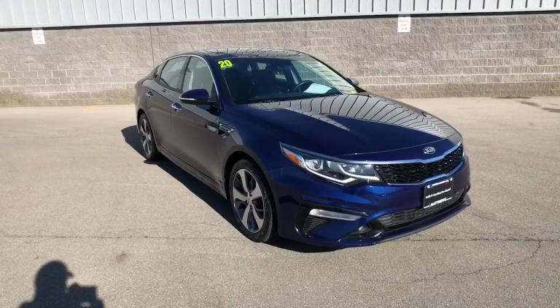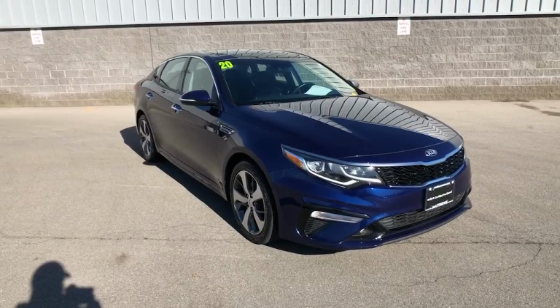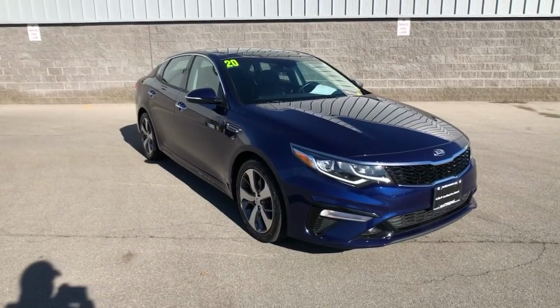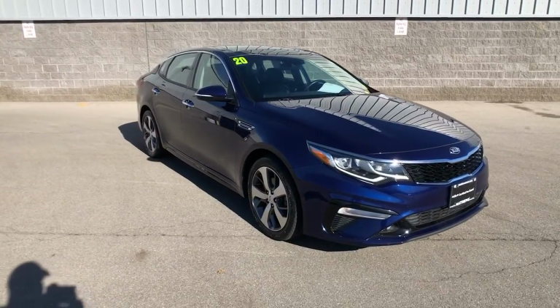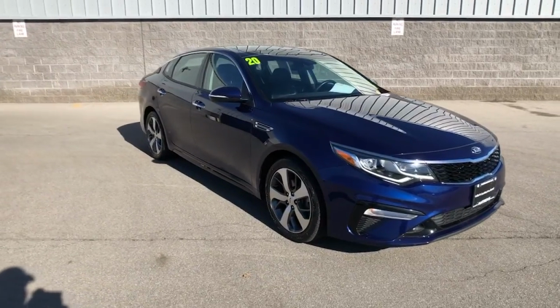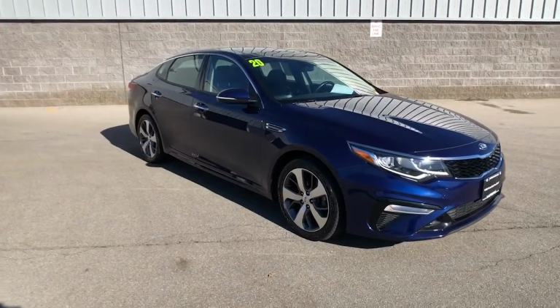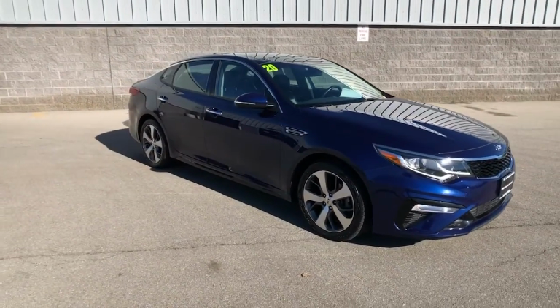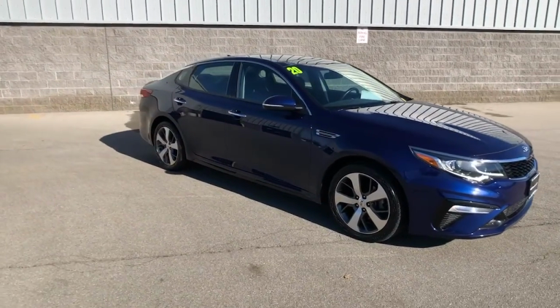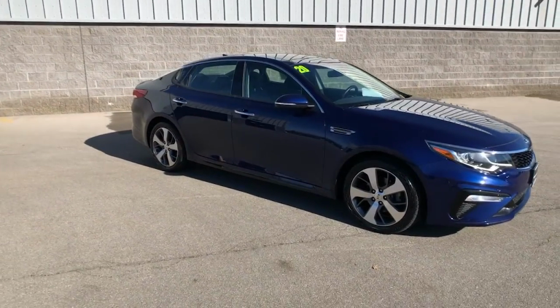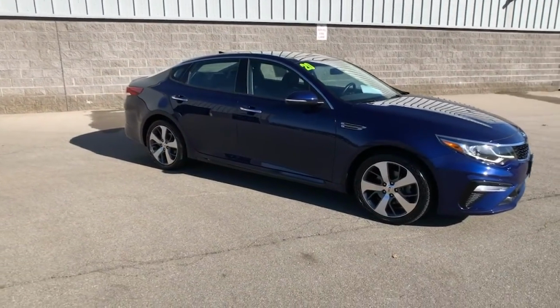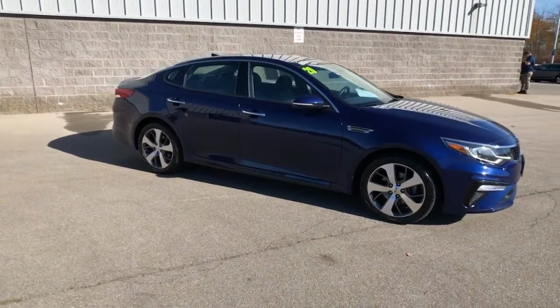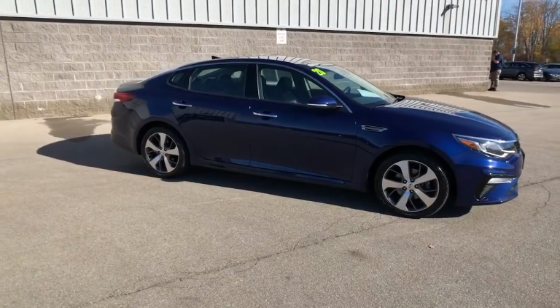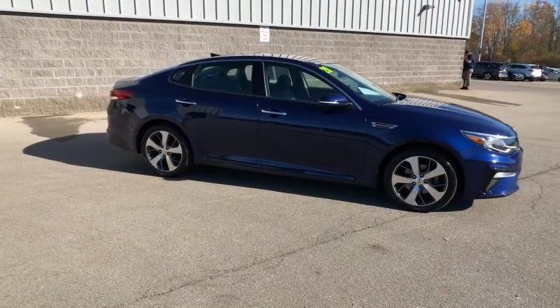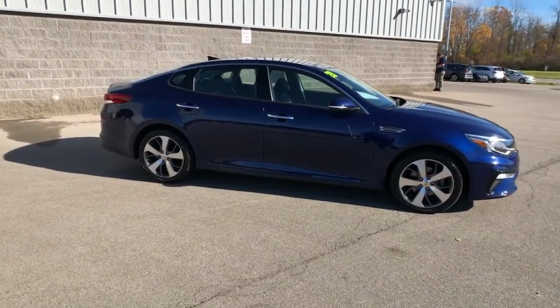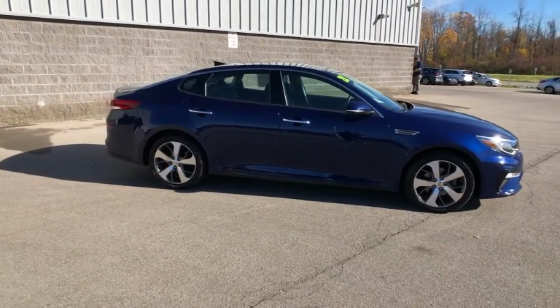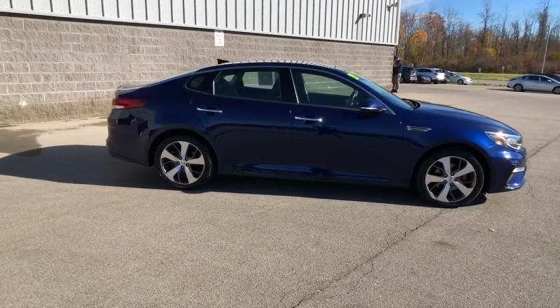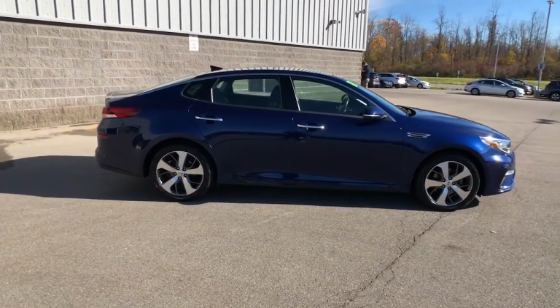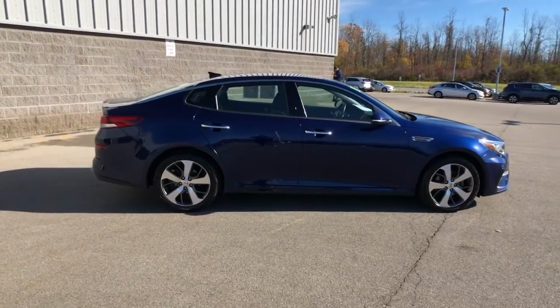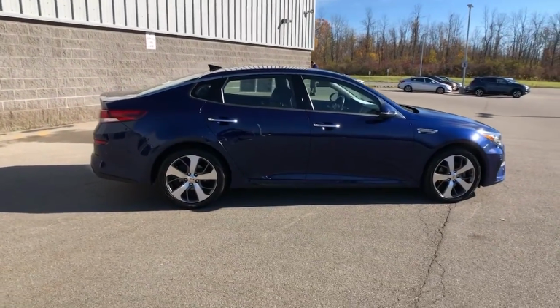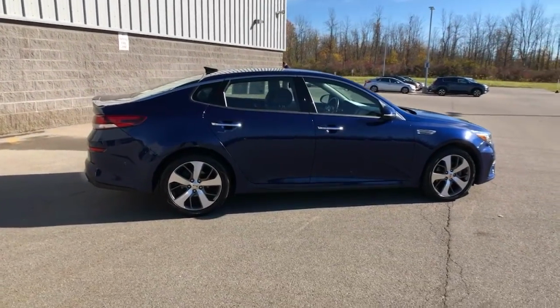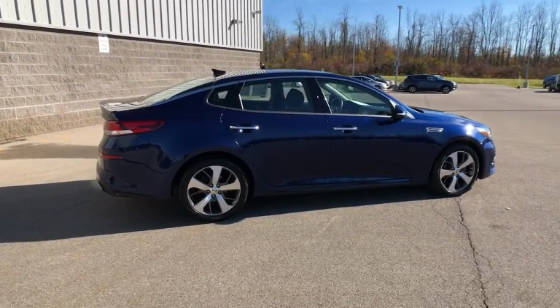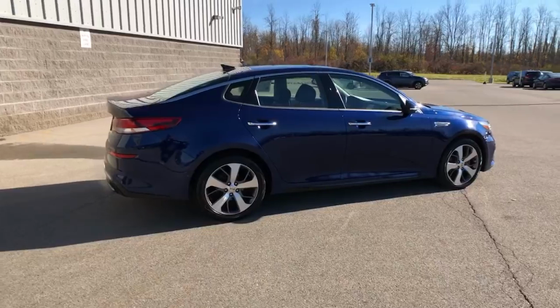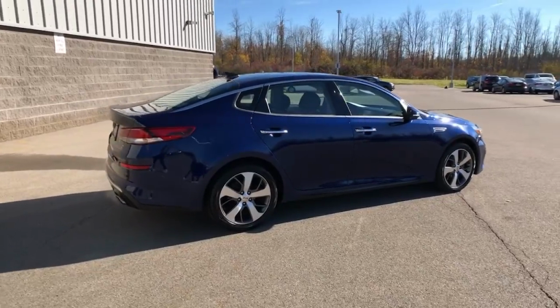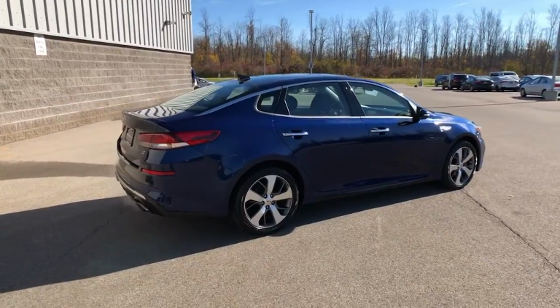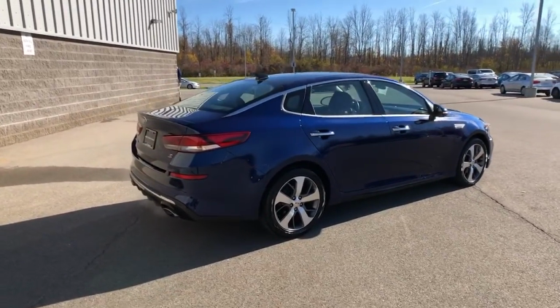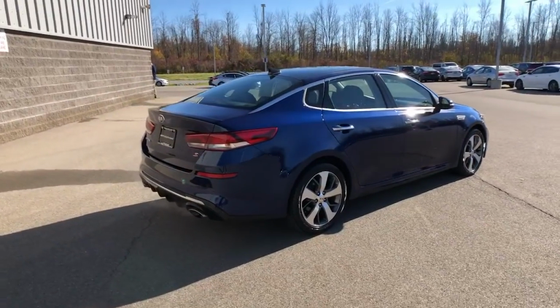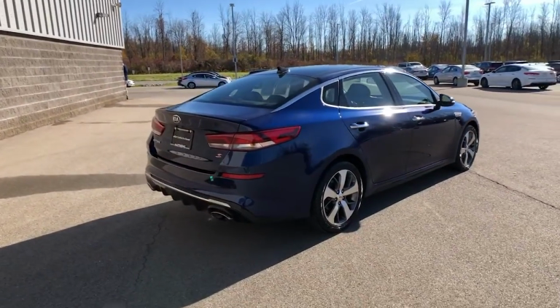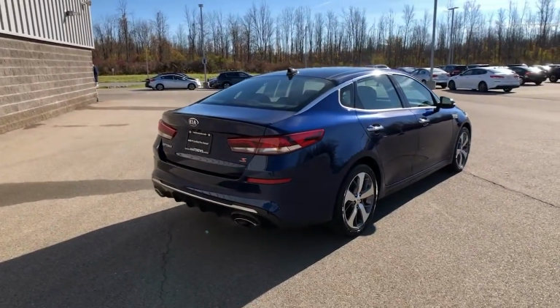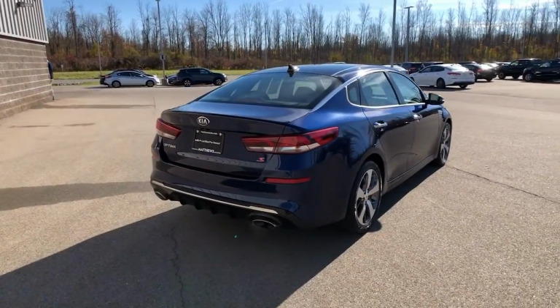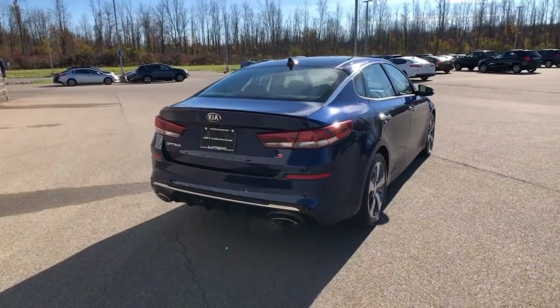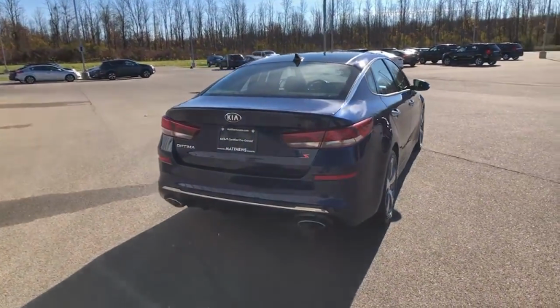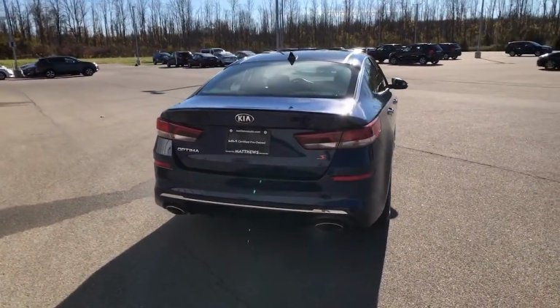You'll have love at first sight with the 2020 Kia Optima. This vehicle is an outstanding buy with fewer than 20,000 miles on the odometer. Make relaxation the theme of your family road trips in this distinctively stylish Optima.